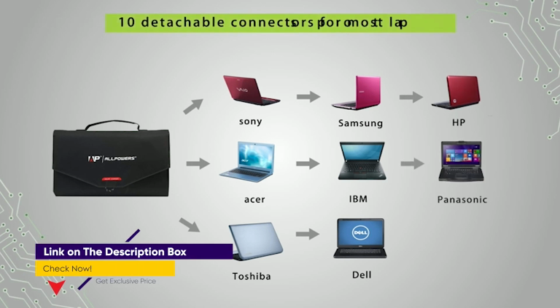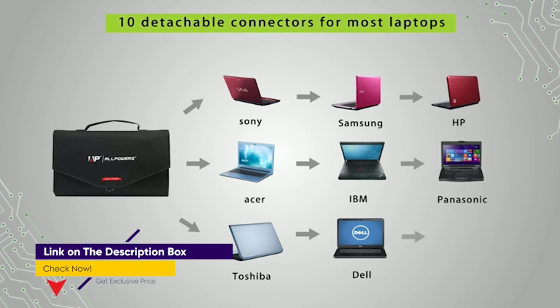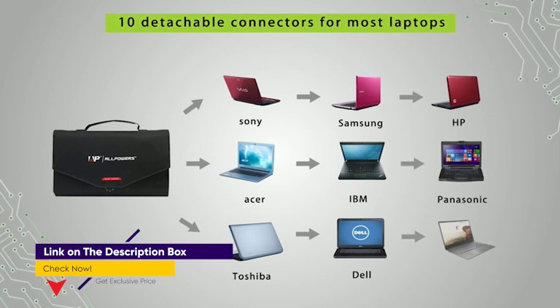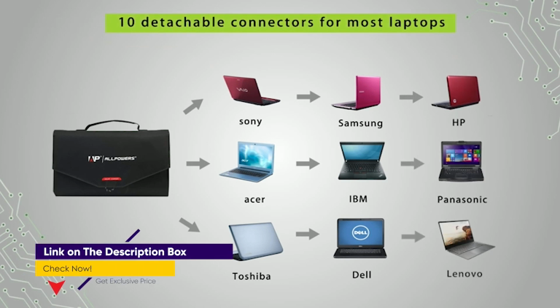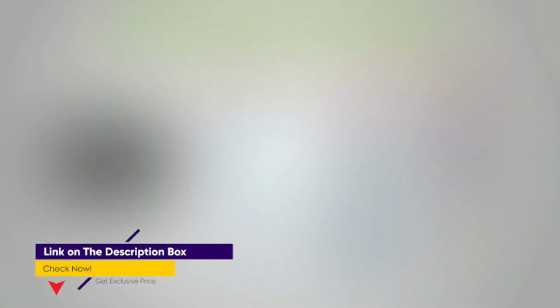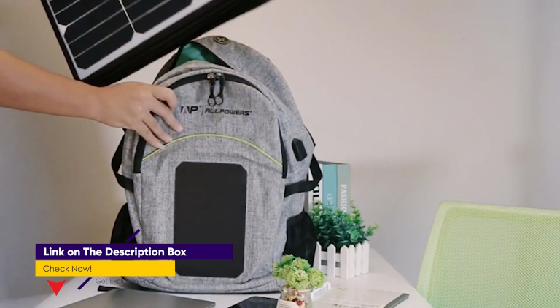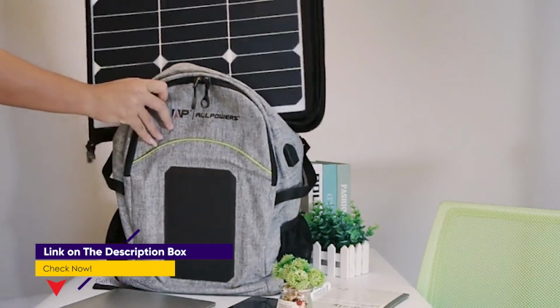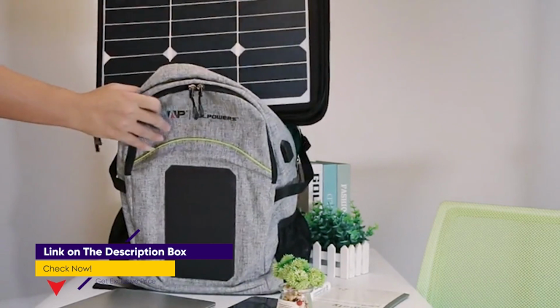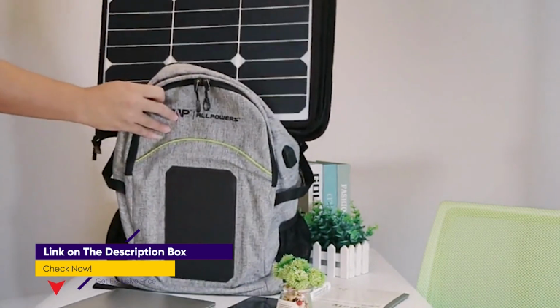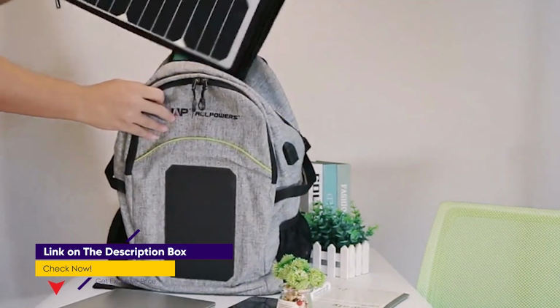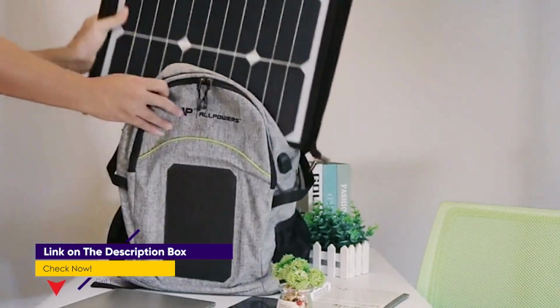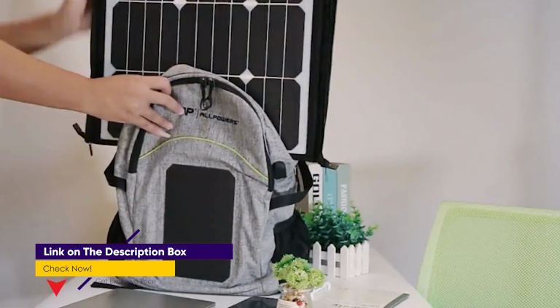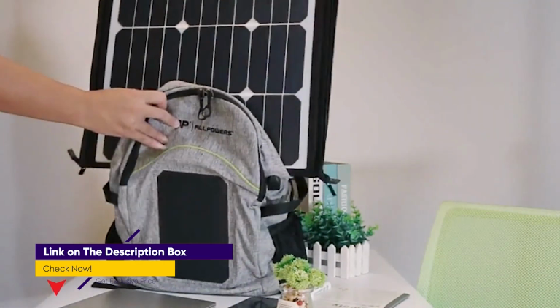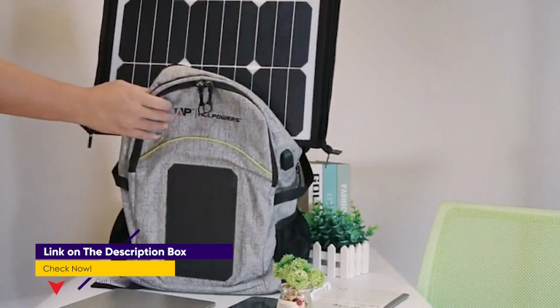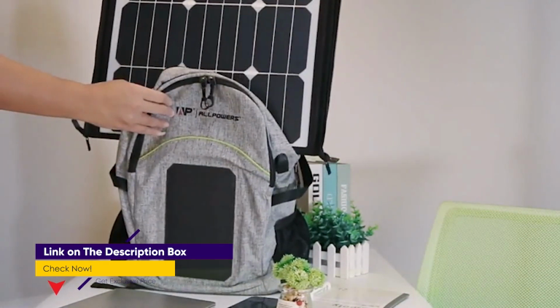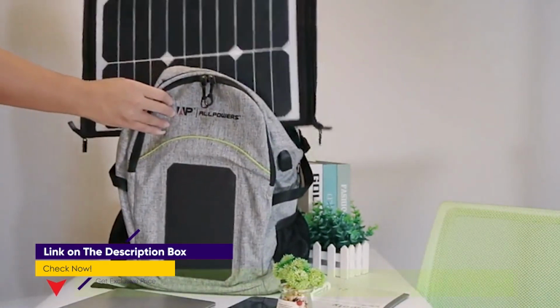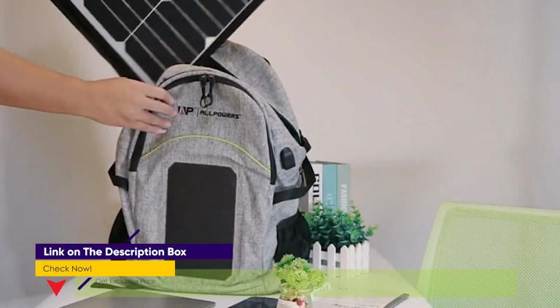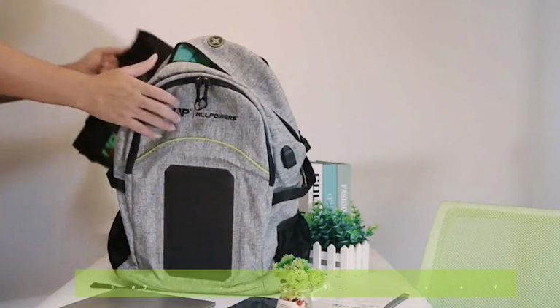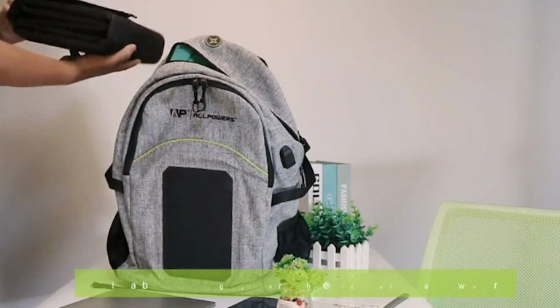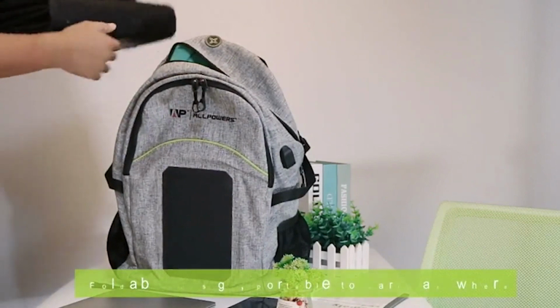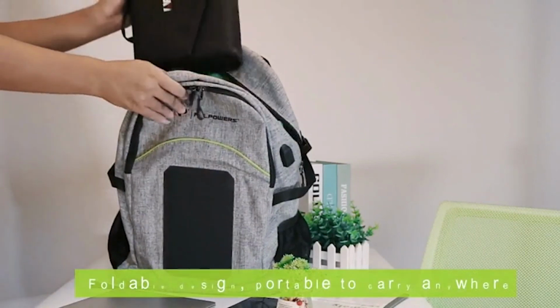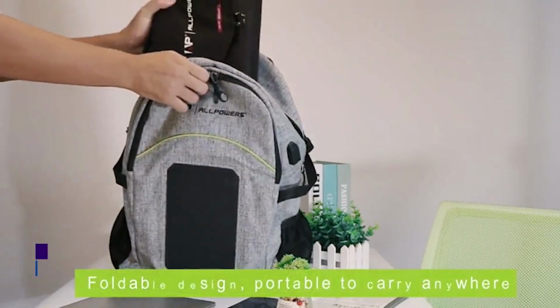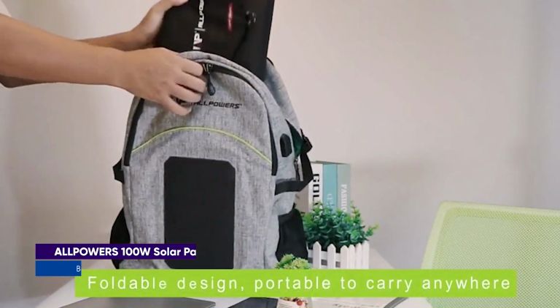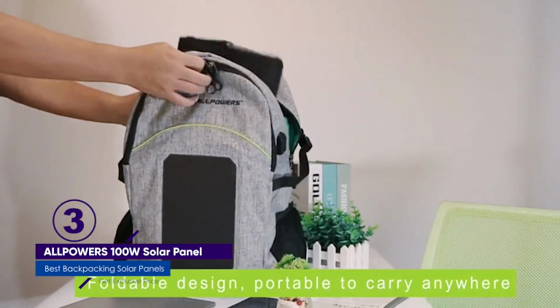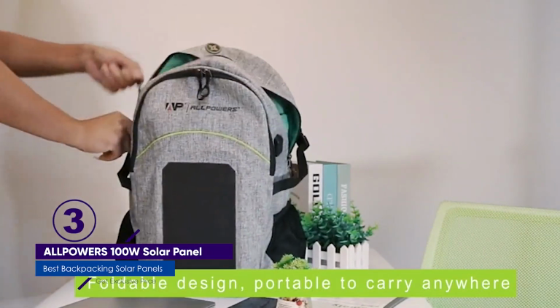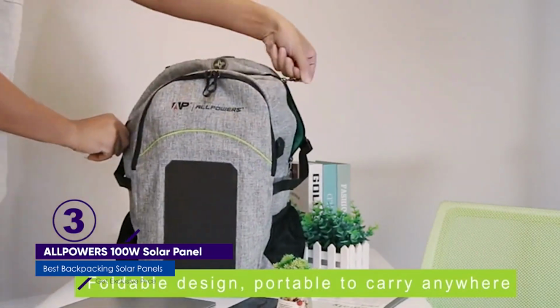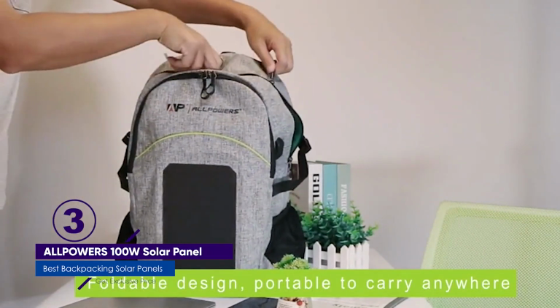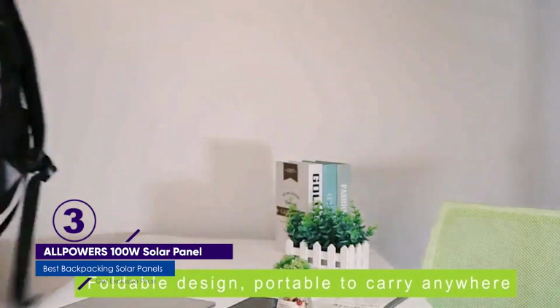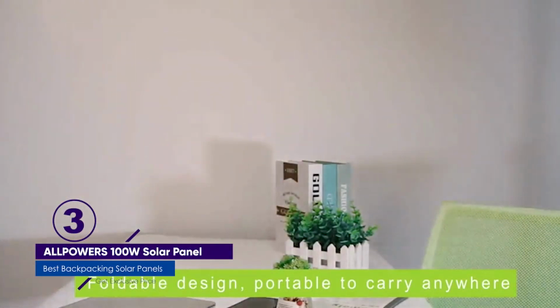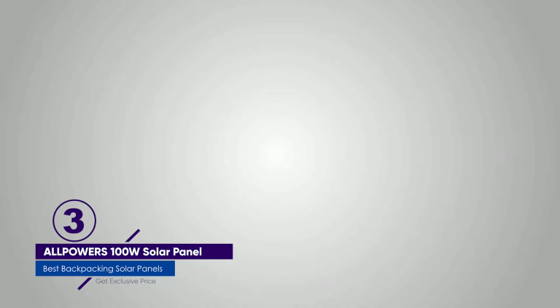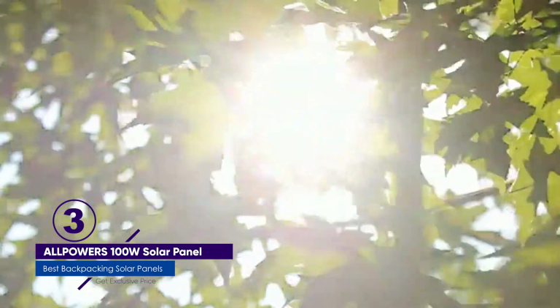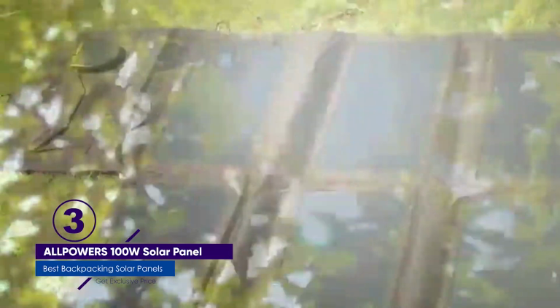Unfolded, the Alpowers solar panel measures roughly 3 feet by 3 feet. And speaking of charging, the Alpowers includes two USB ports and a DC electrical connection. With that configuration, you can easily keep a variety of devices charged.